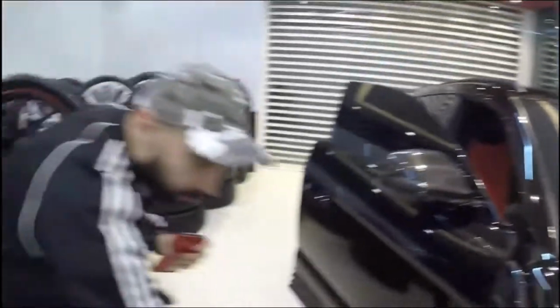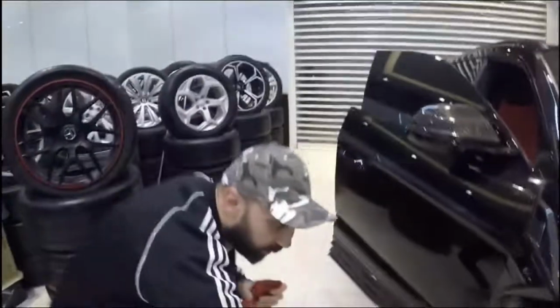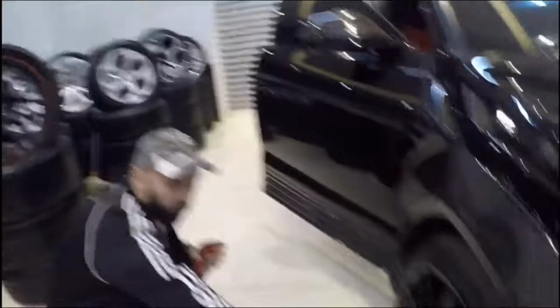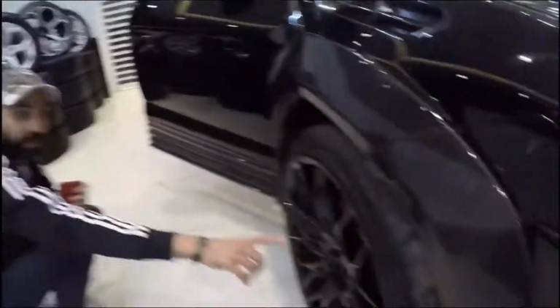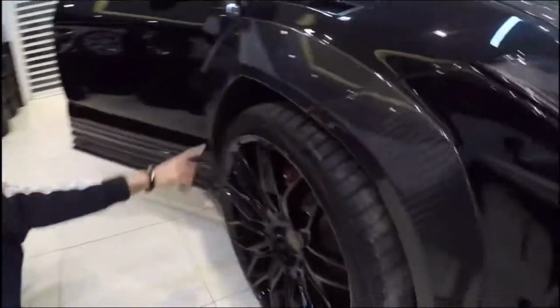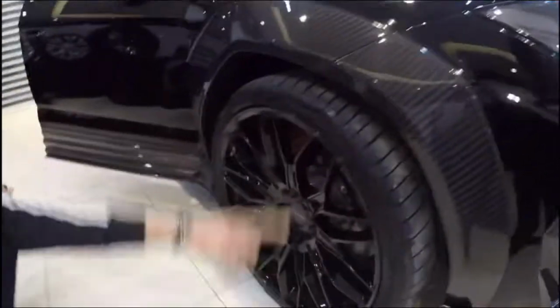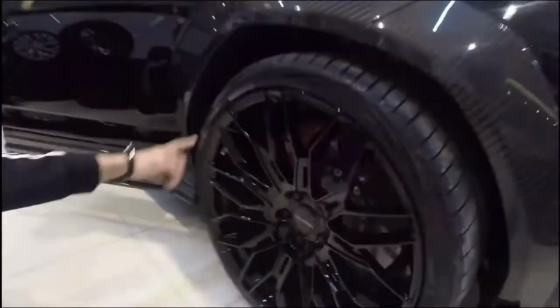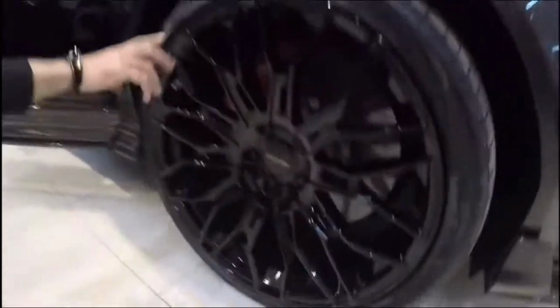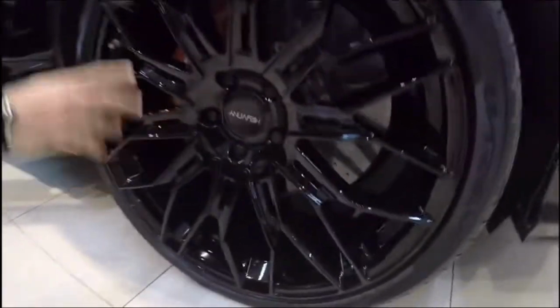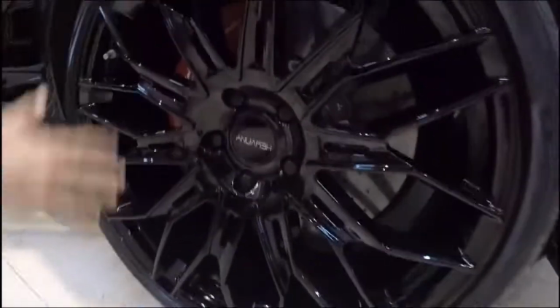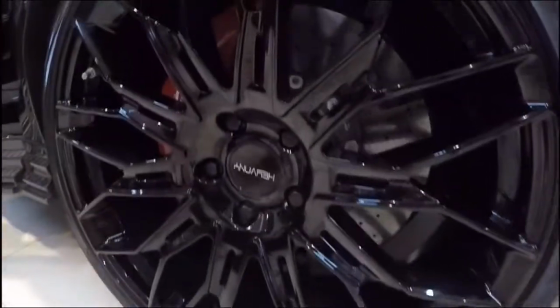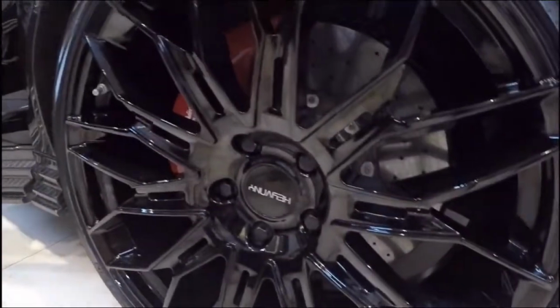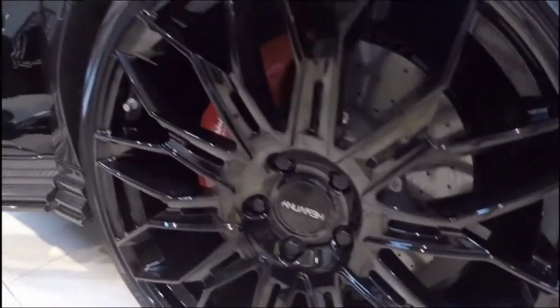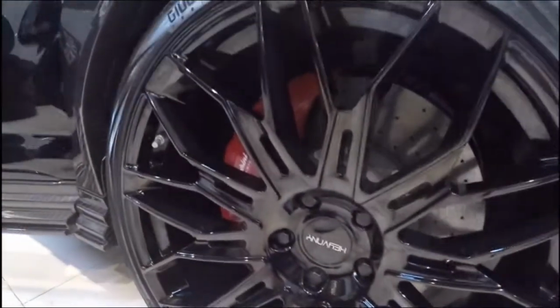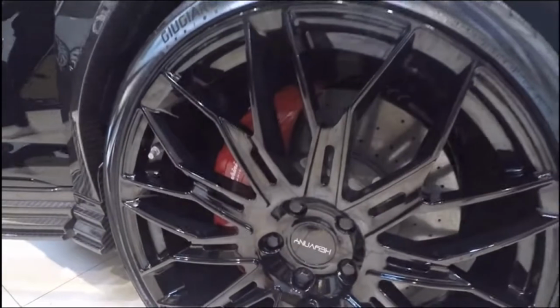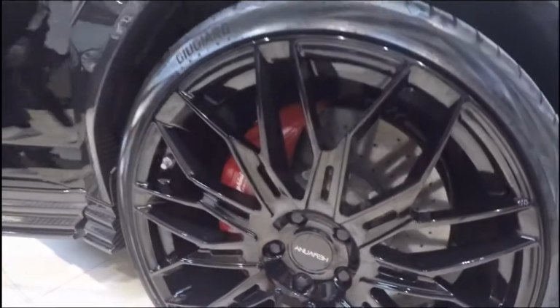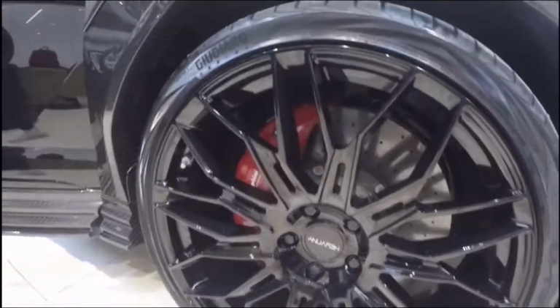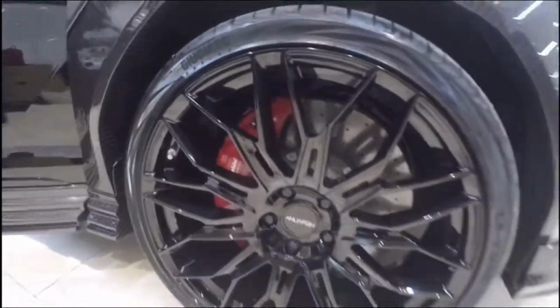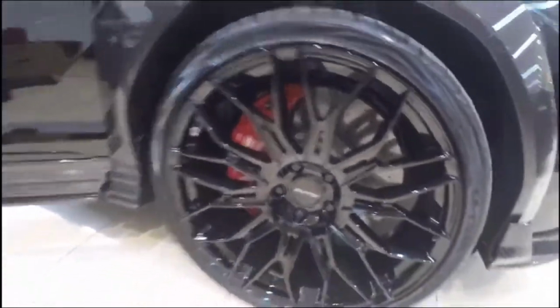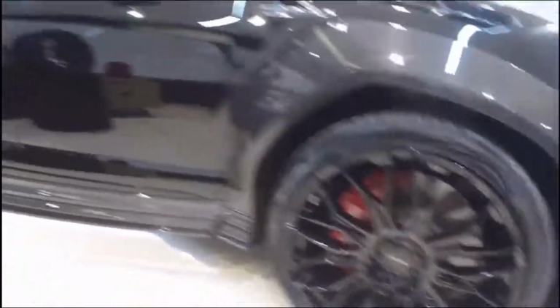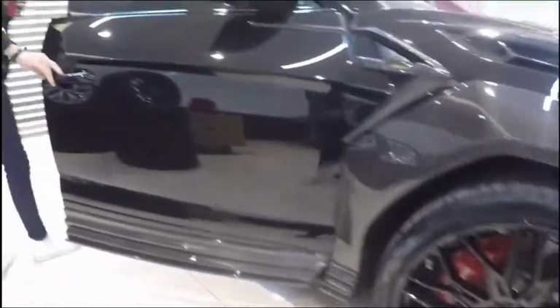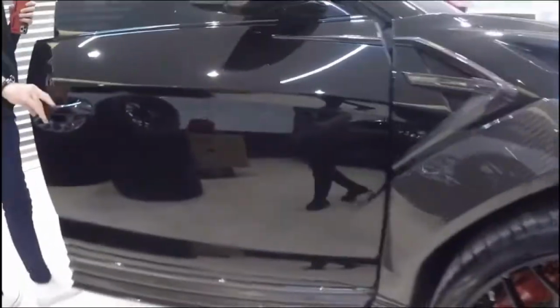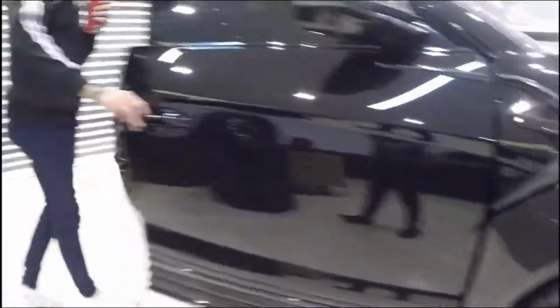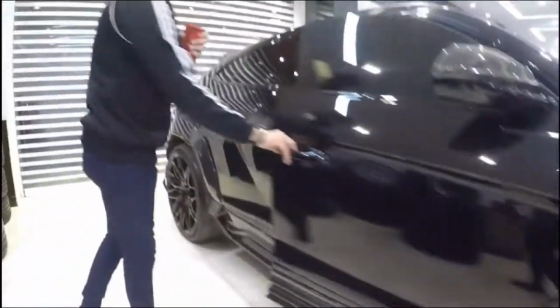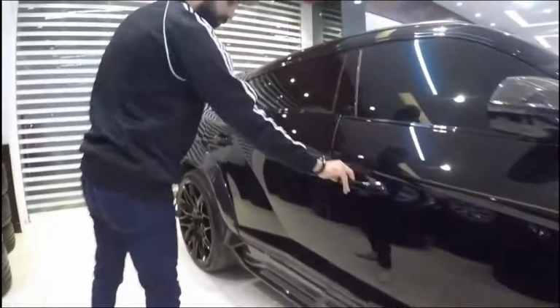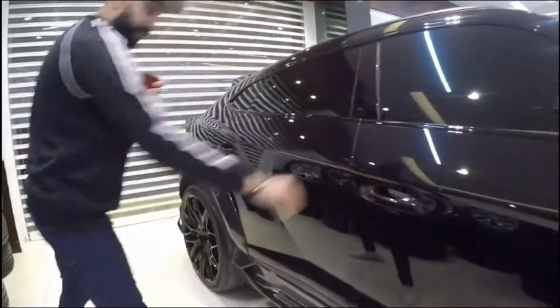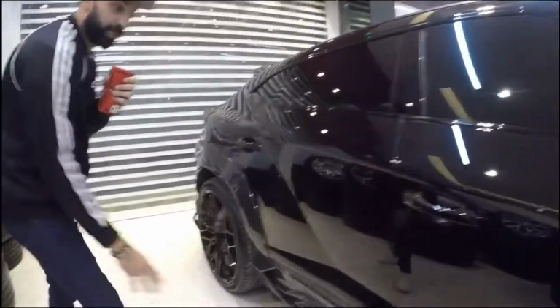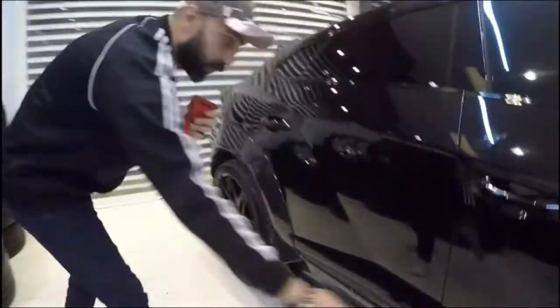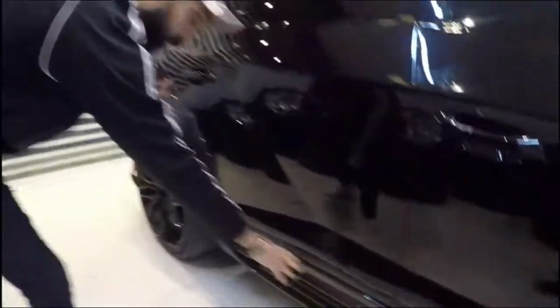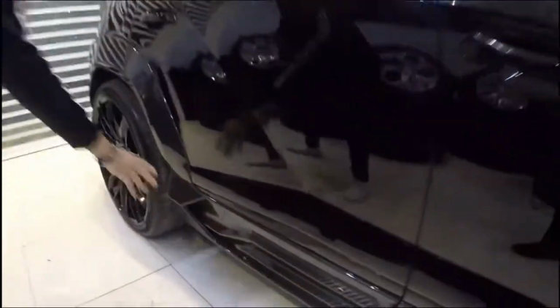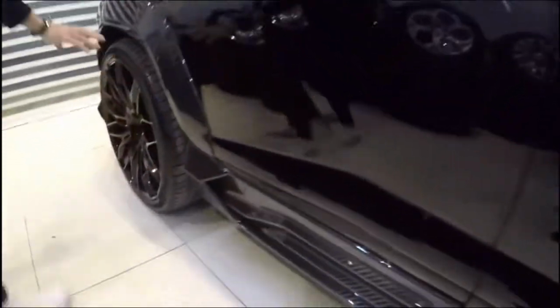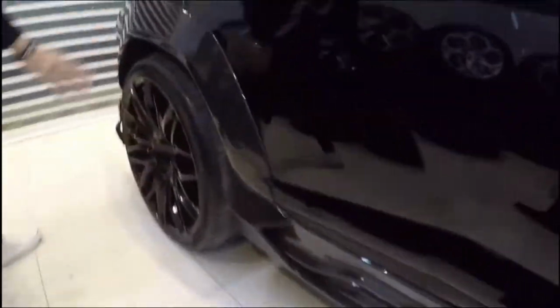Look at all the wheels here — look at the wheels, look at the Brembos. And see all the carbon fiber around the car.